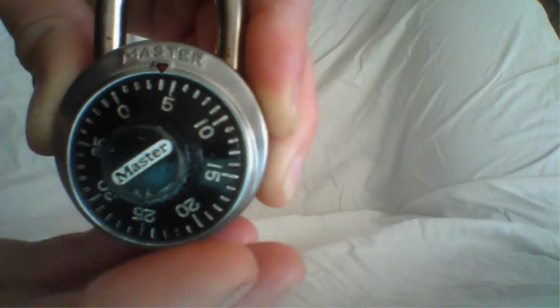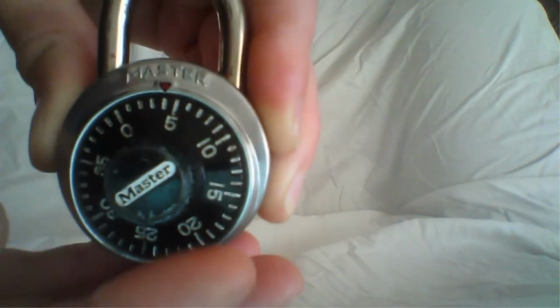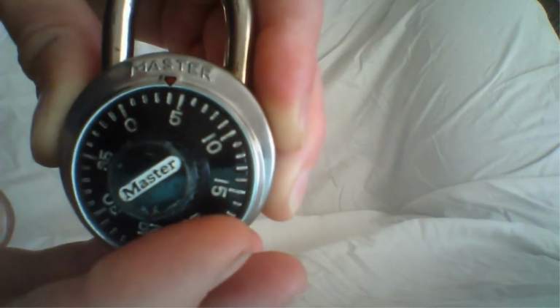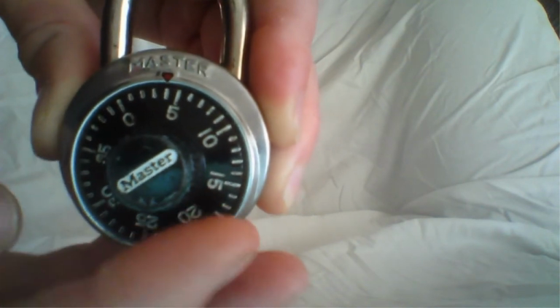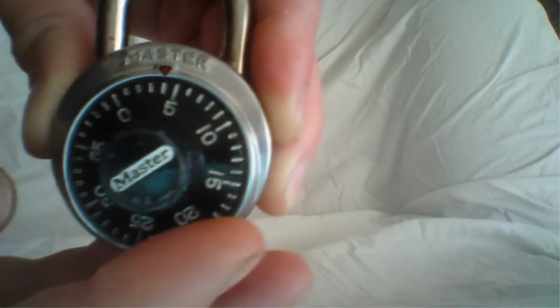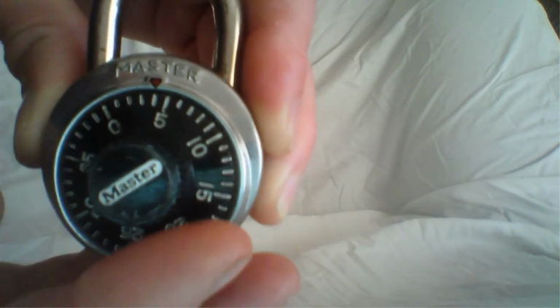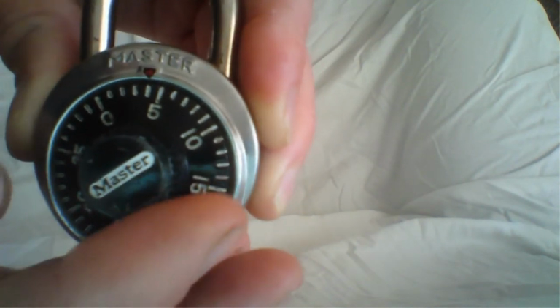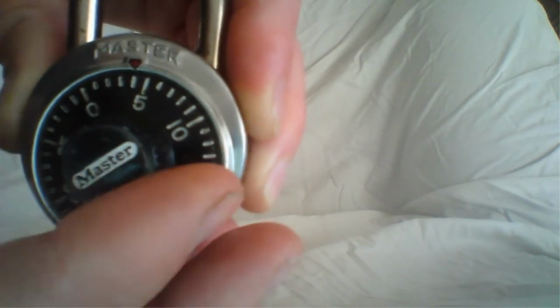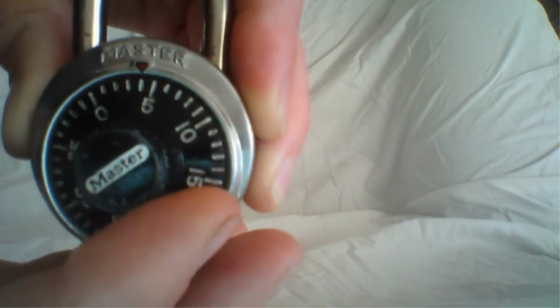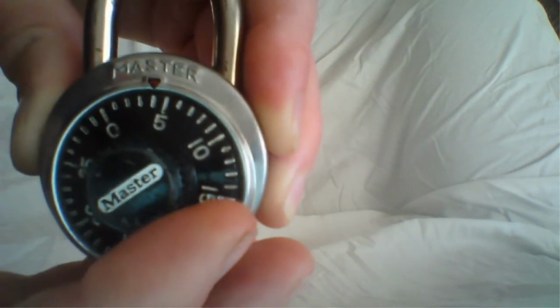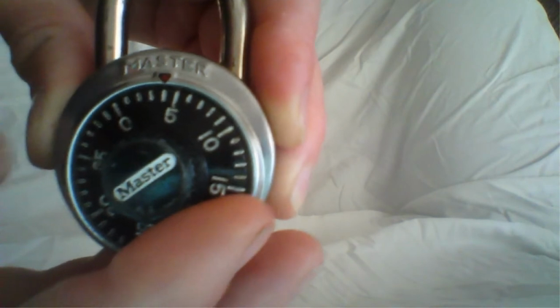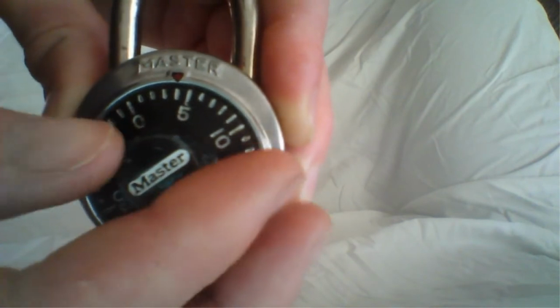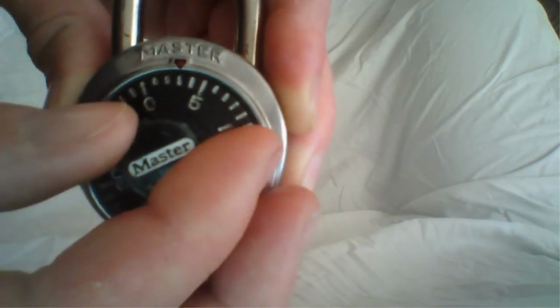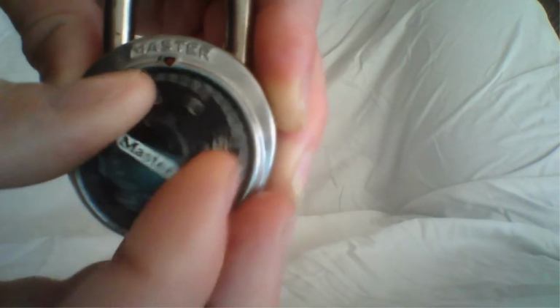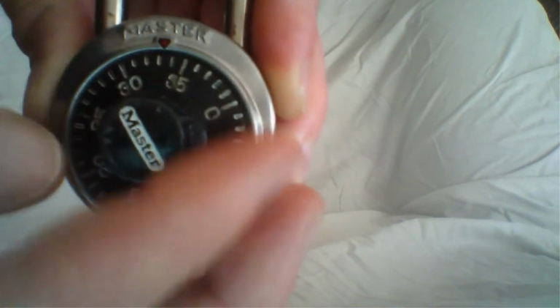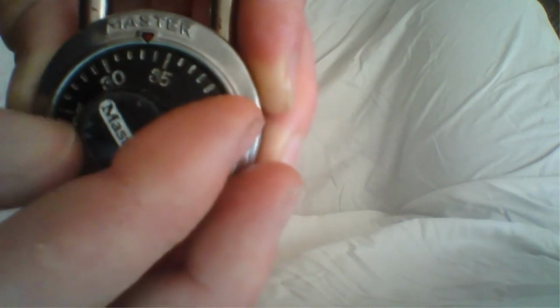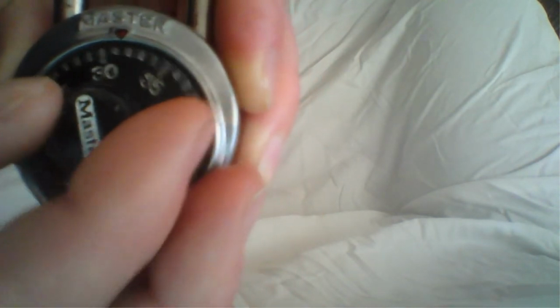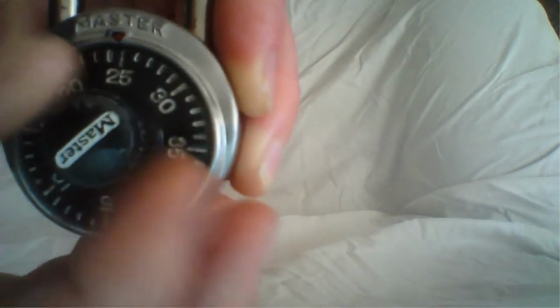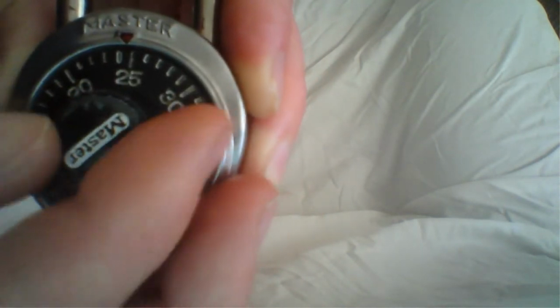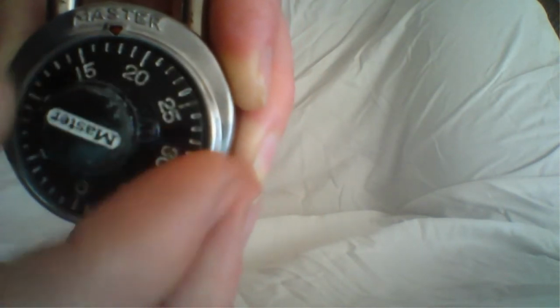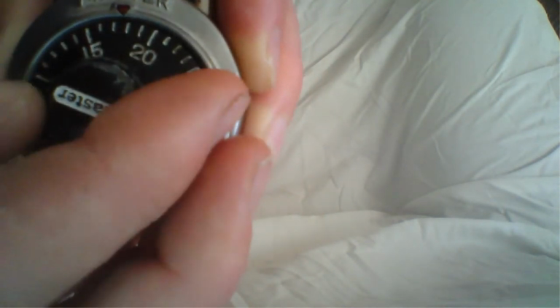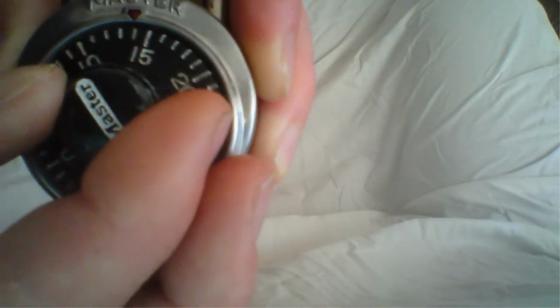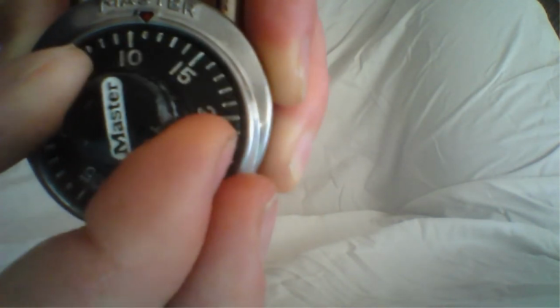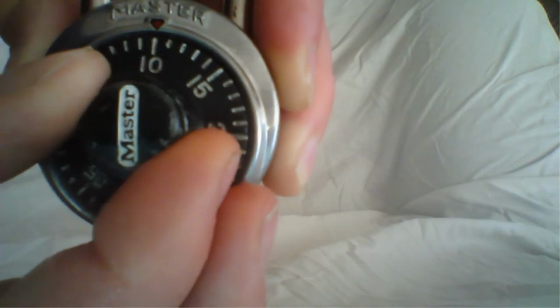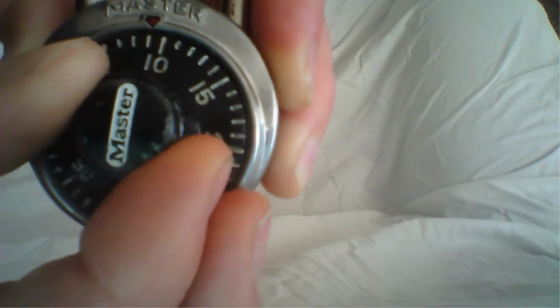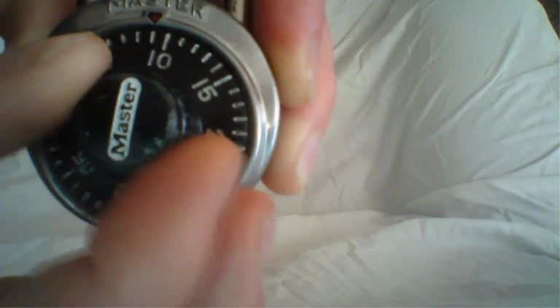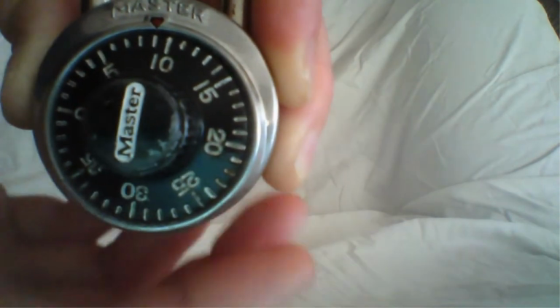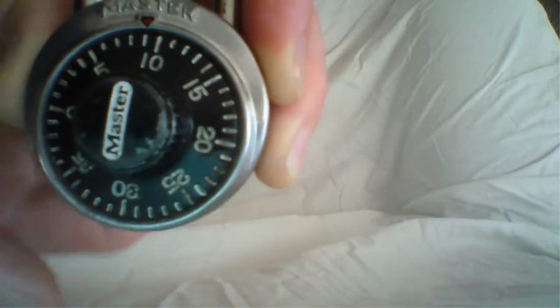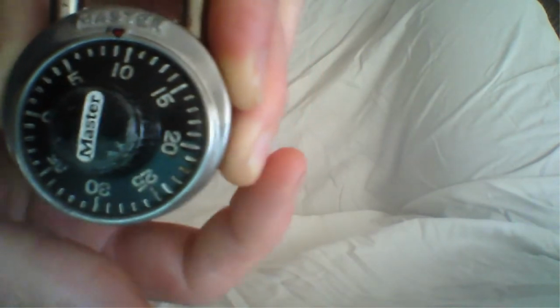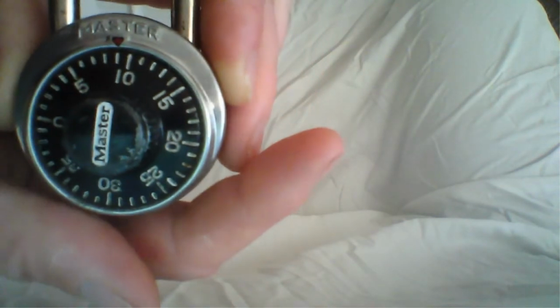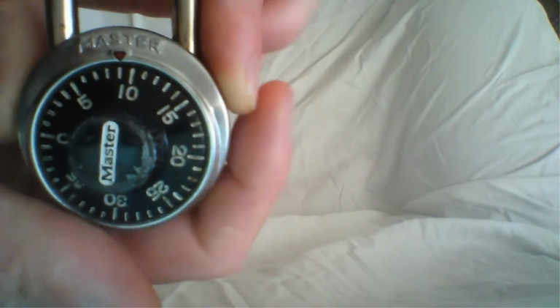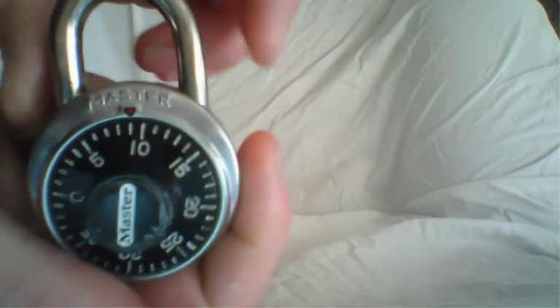Now we're going to spin it clockwise to hit the number 9, the final number of the combination. There's number 9. Now that should unlock the lock.